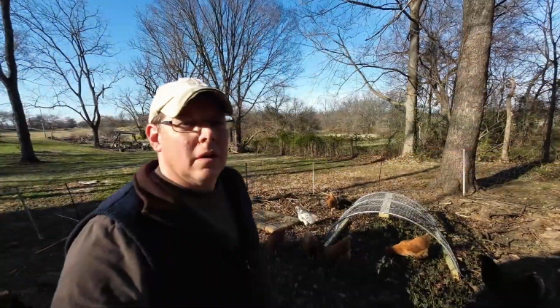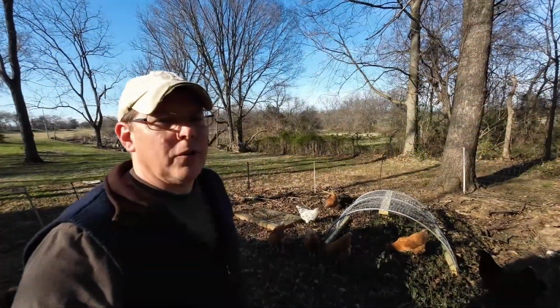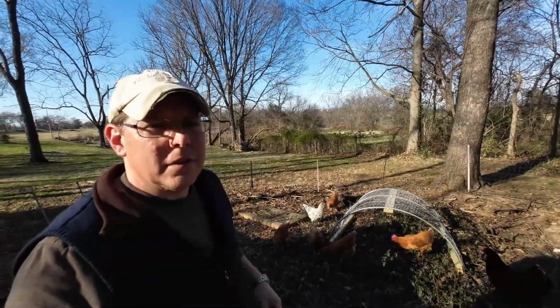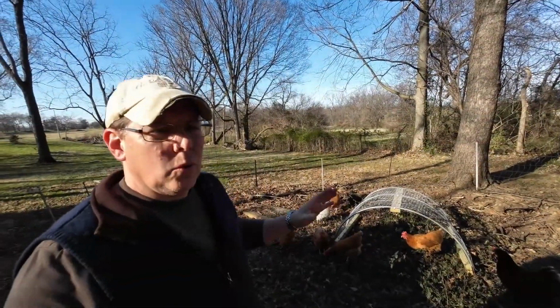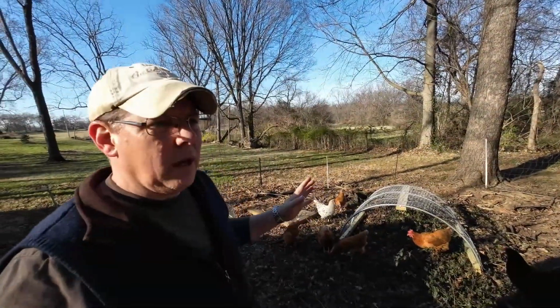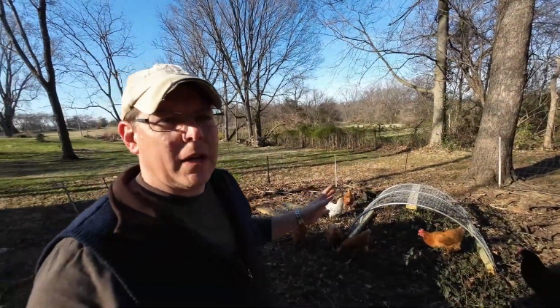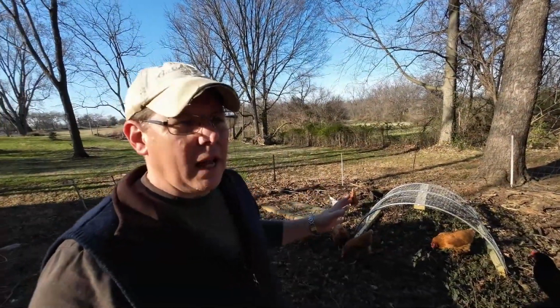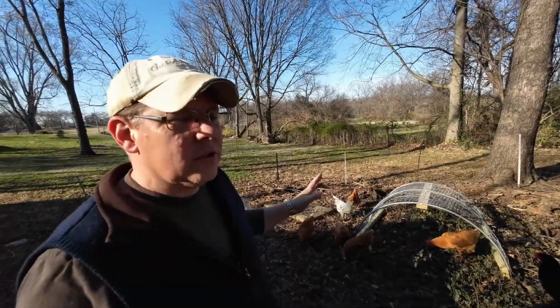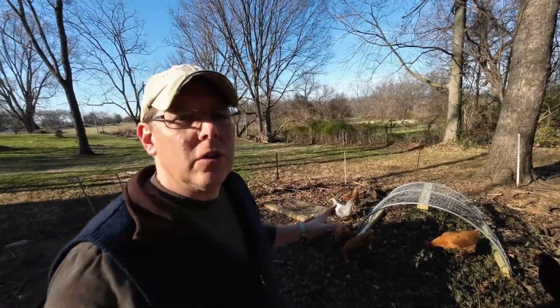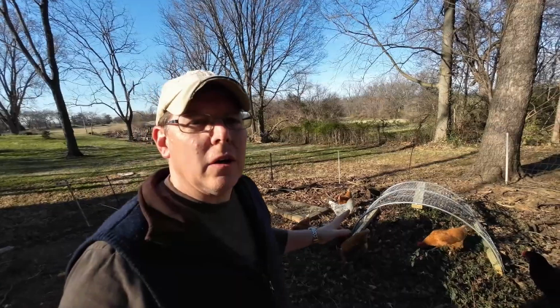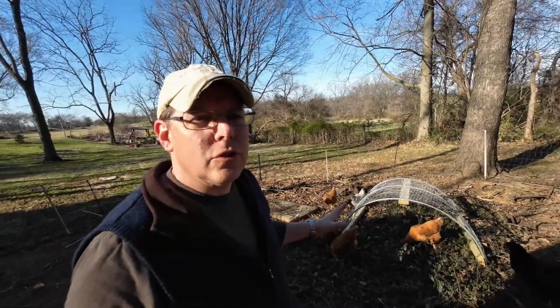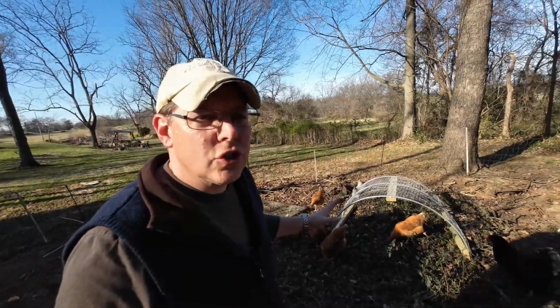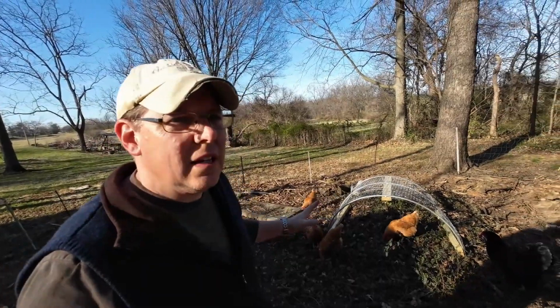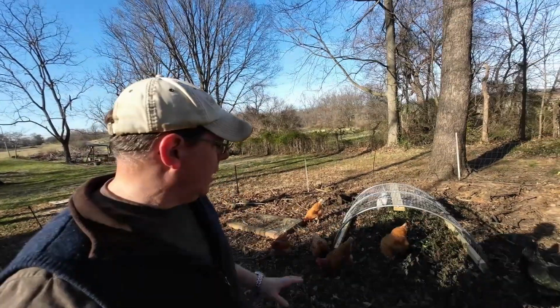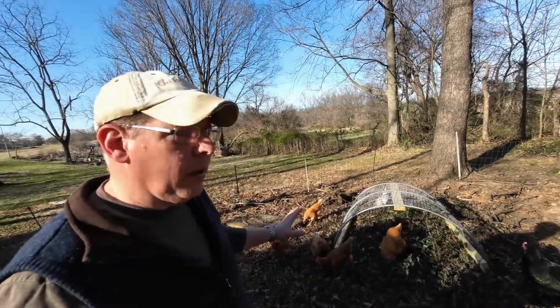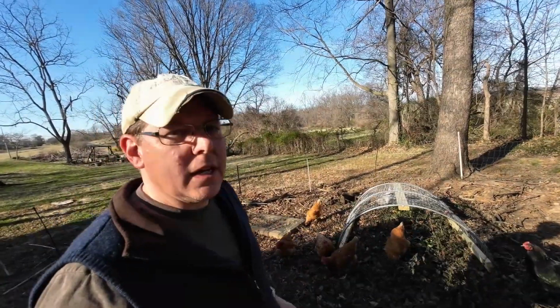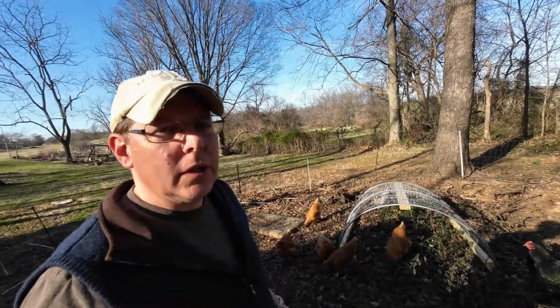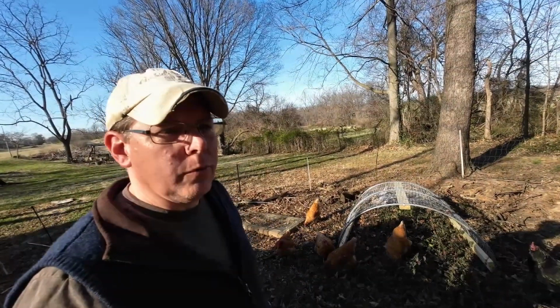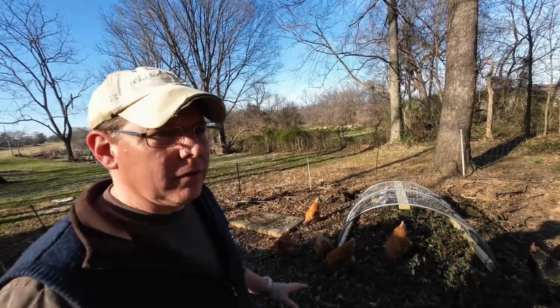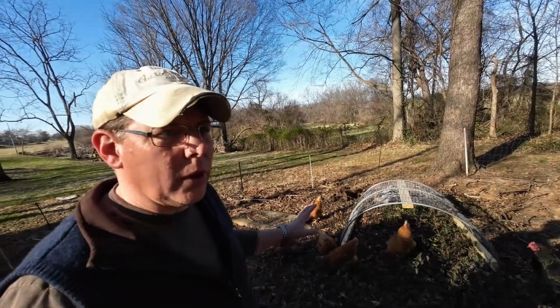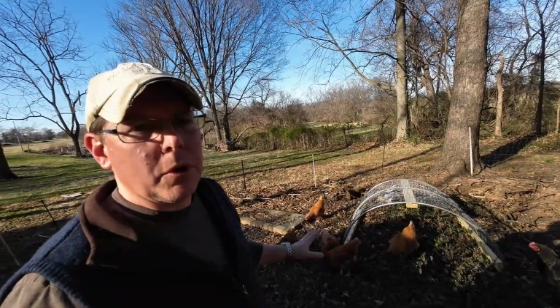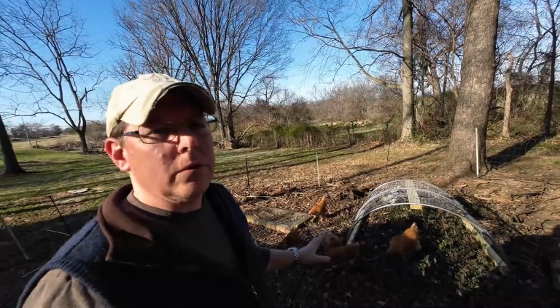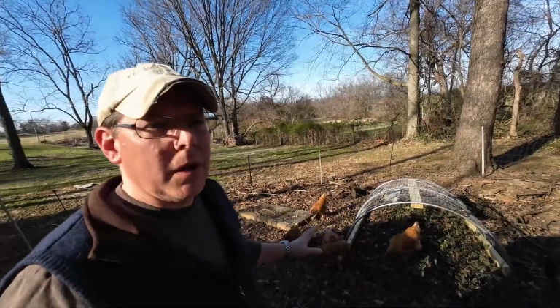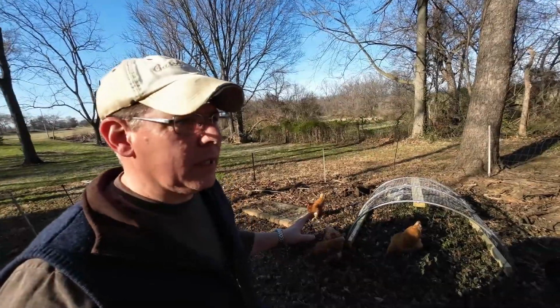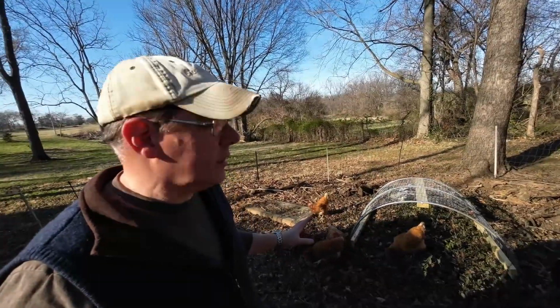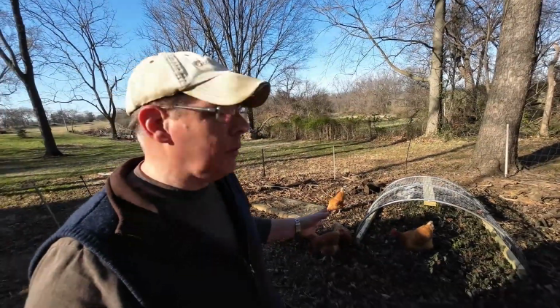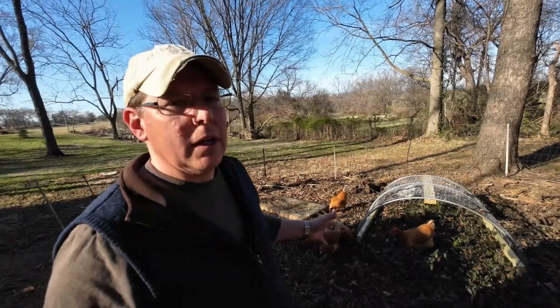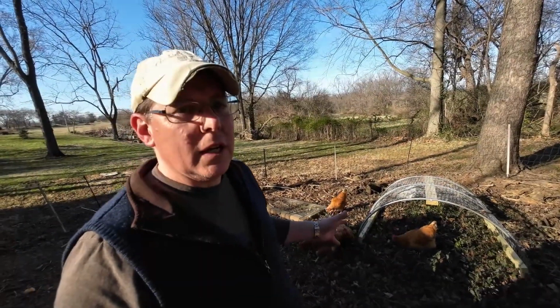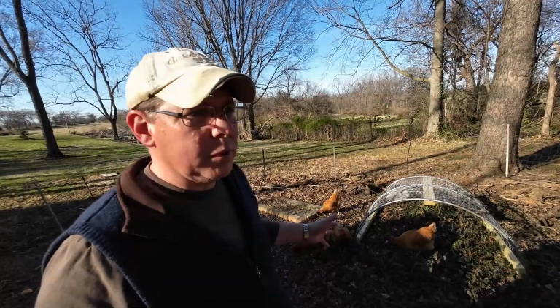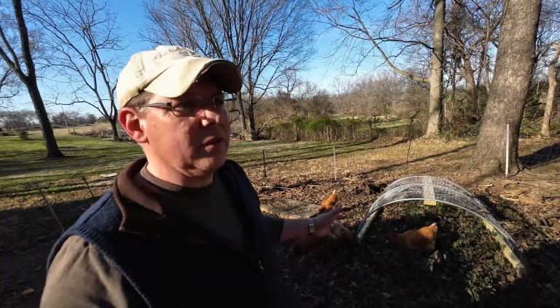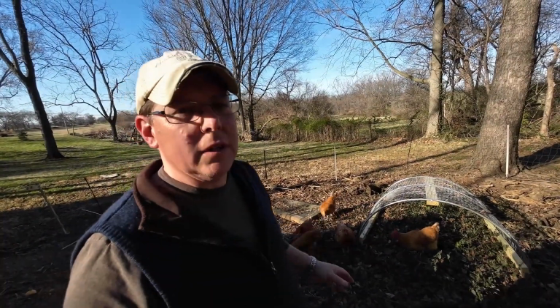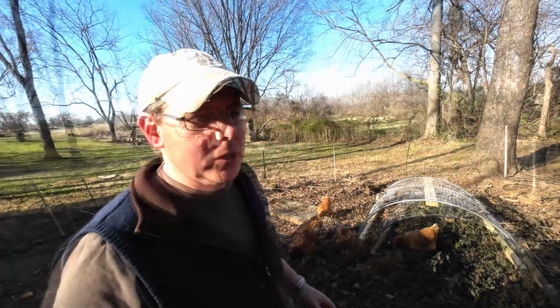Alright friends, we have fabricated and installed our chicken shade. They are already taking to it, and hopefully if this winter creeper grows like the monster it is, they will have a nice shady protective spot in the summertime.